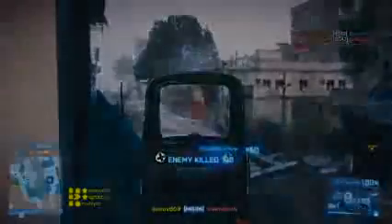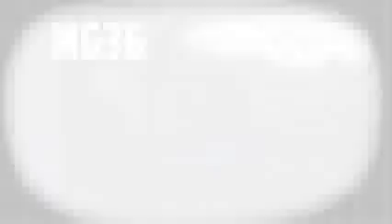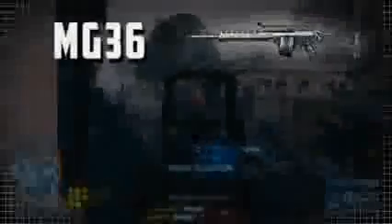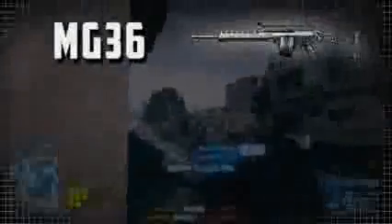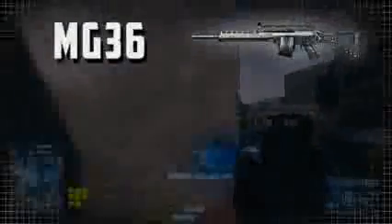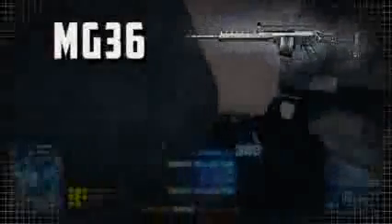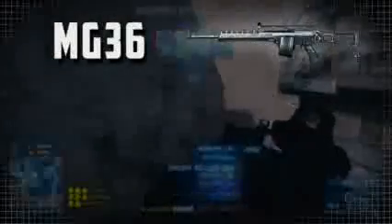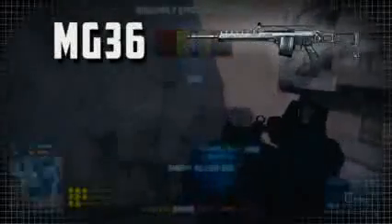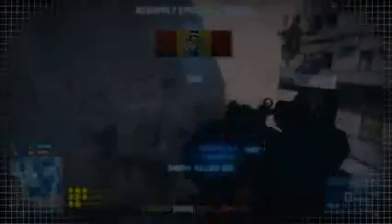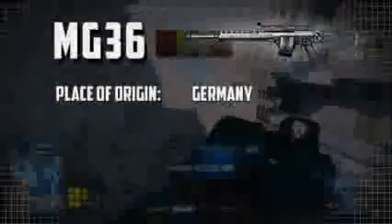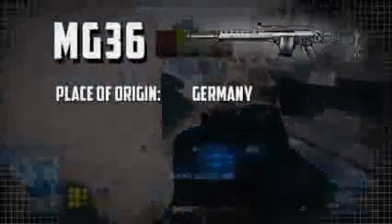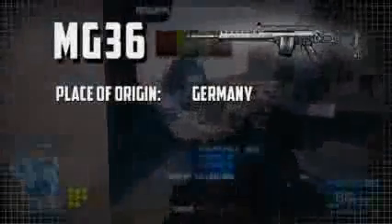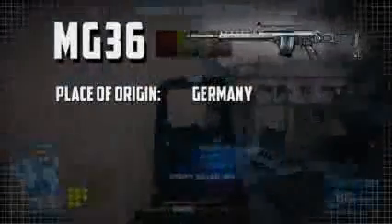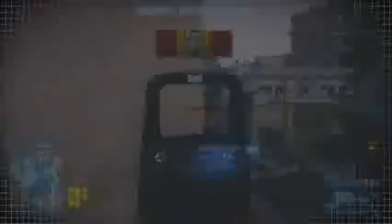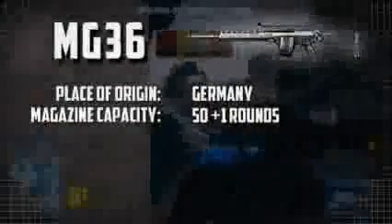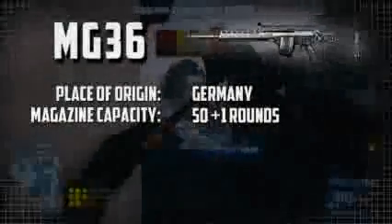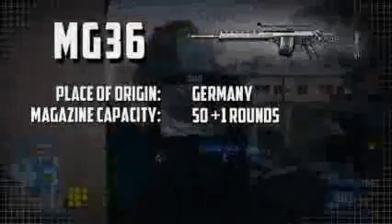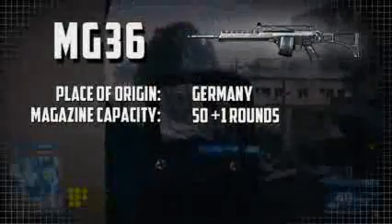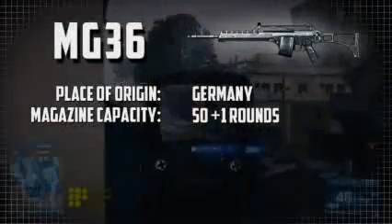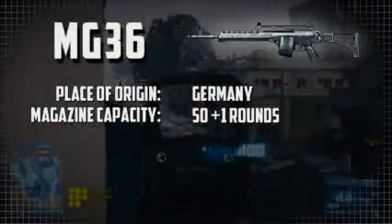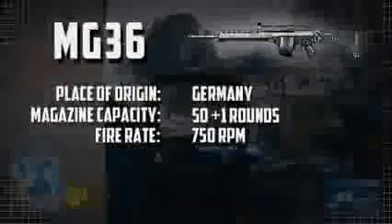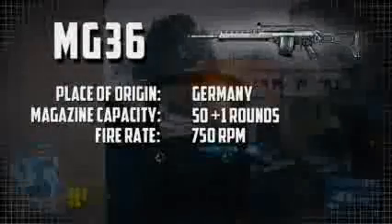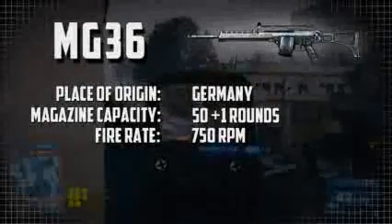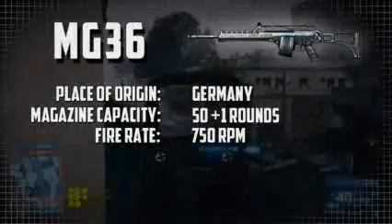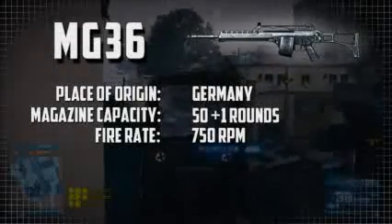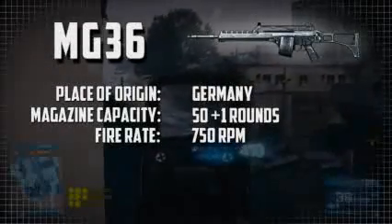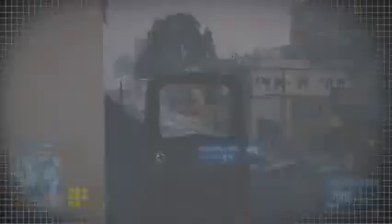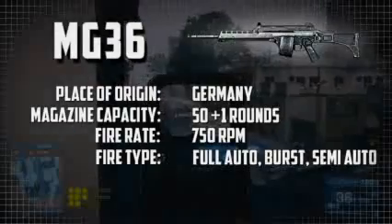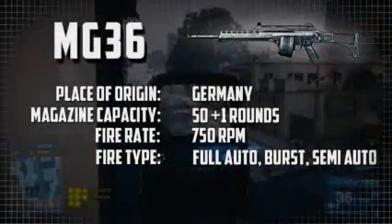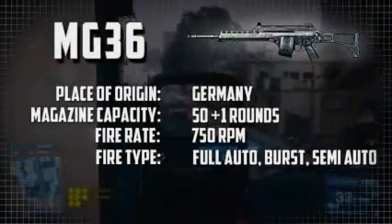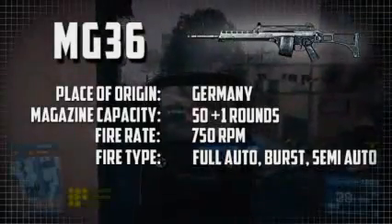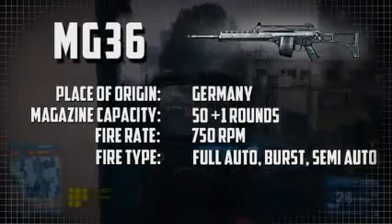A little bit of weapon info on the MG36: the place of origin is Germany, the magazine capacity is 50 rounds plus 1 in the chamber, the fire rate is 750 rounds per minute, and the fire type is full auto, burst fire, and semi-automatic.